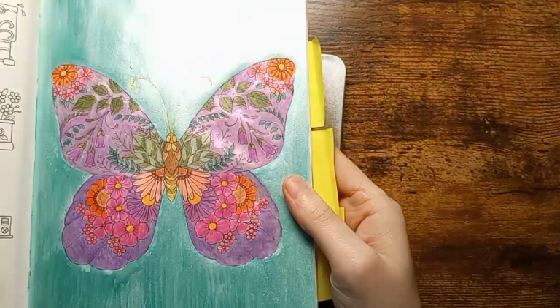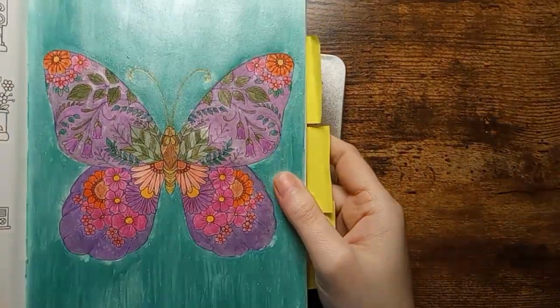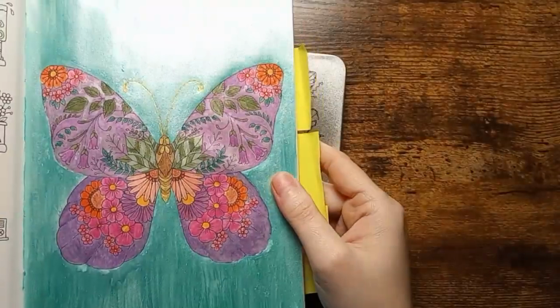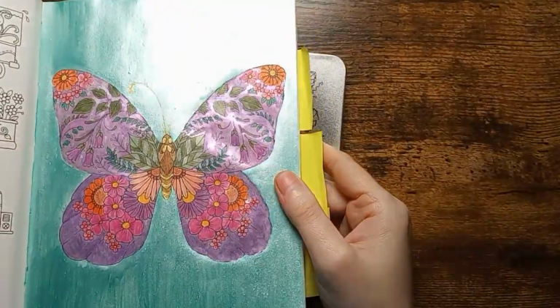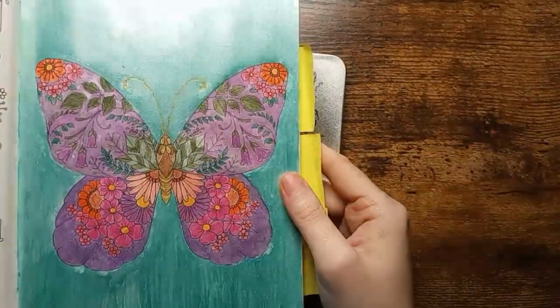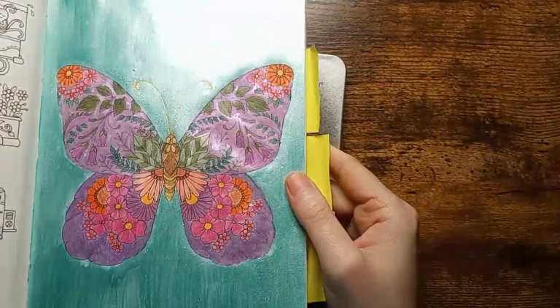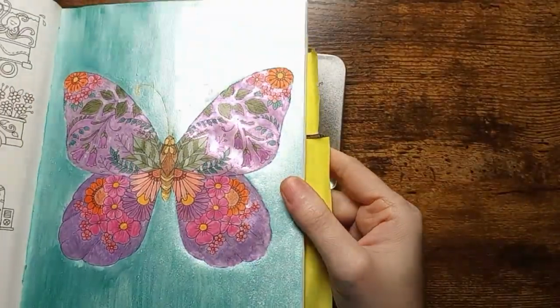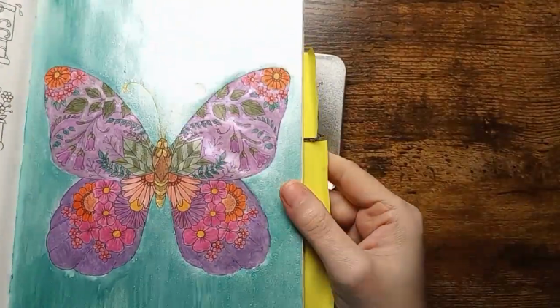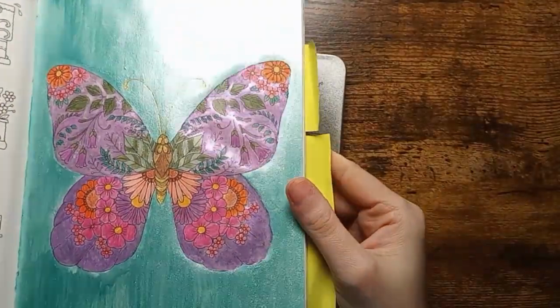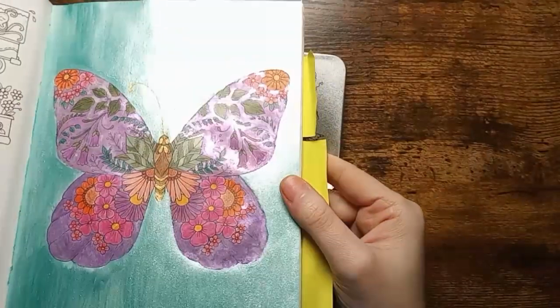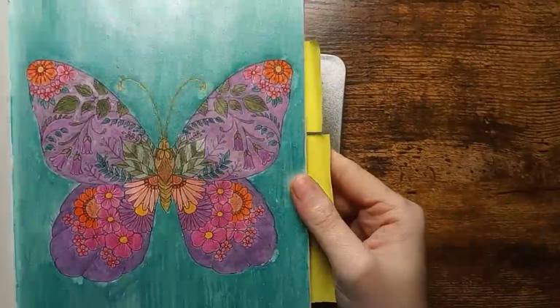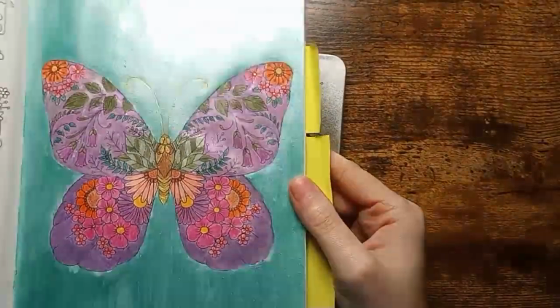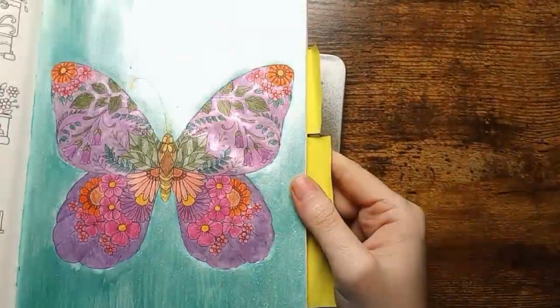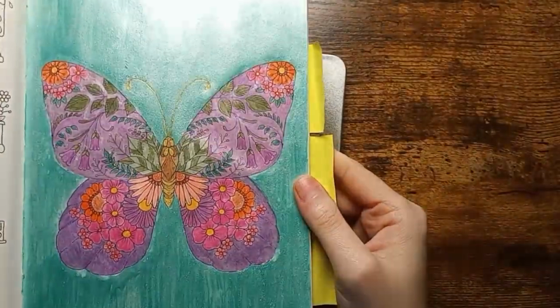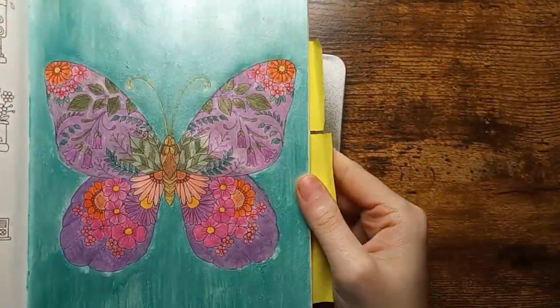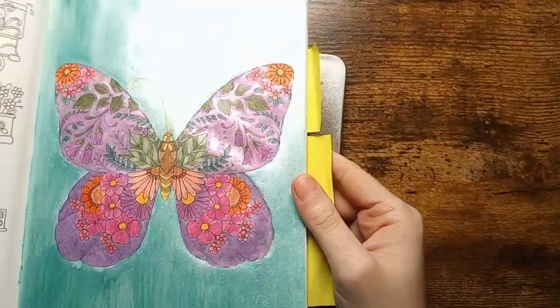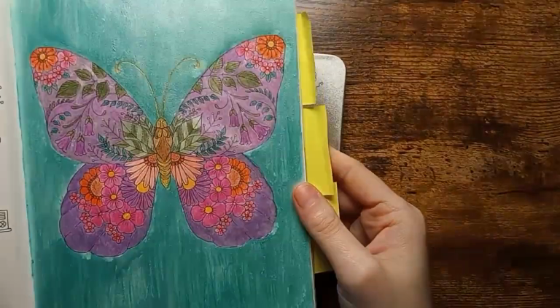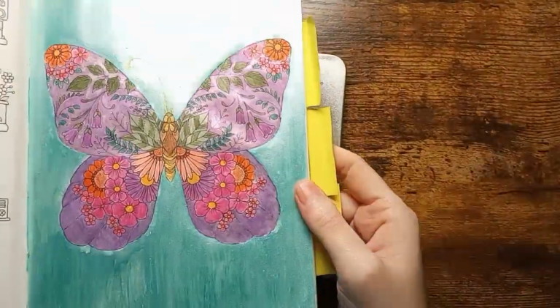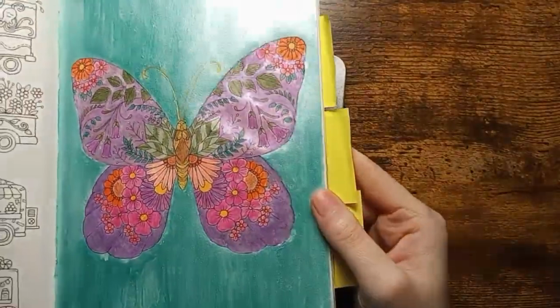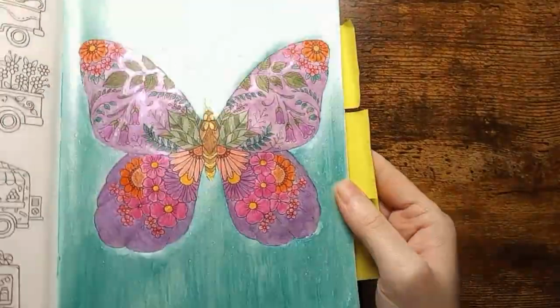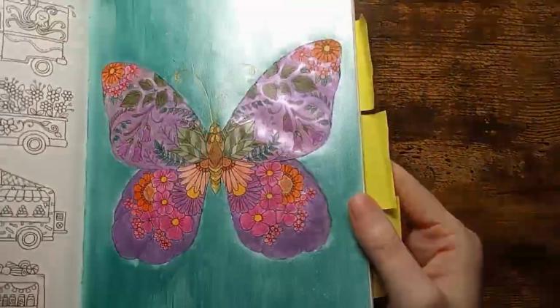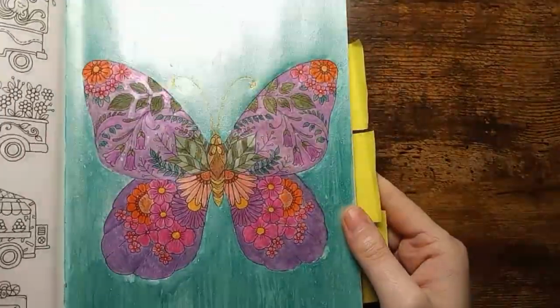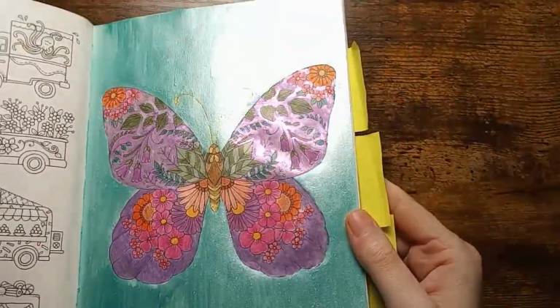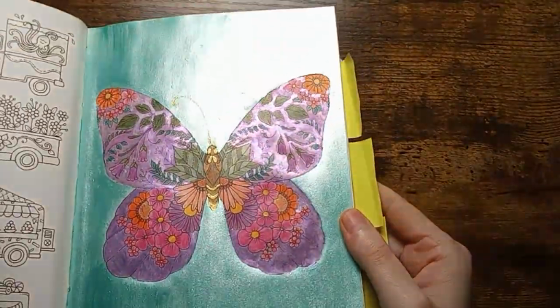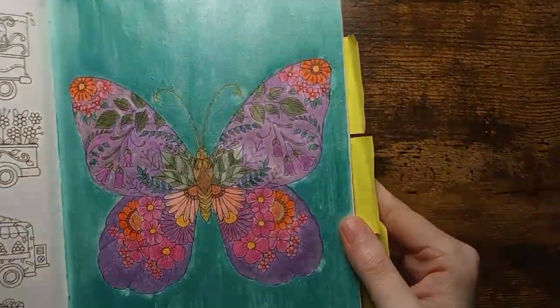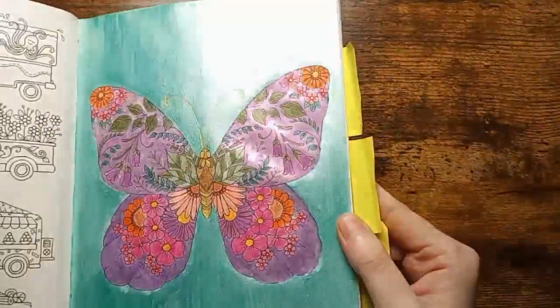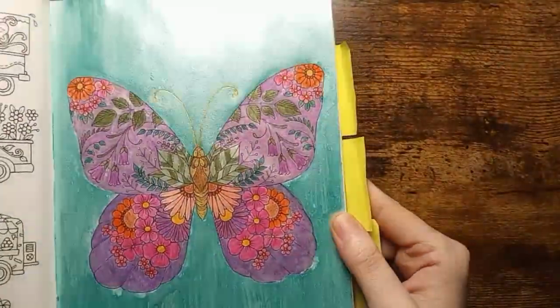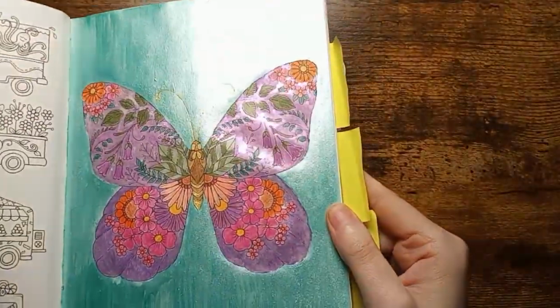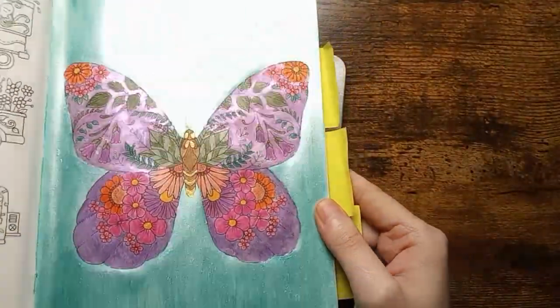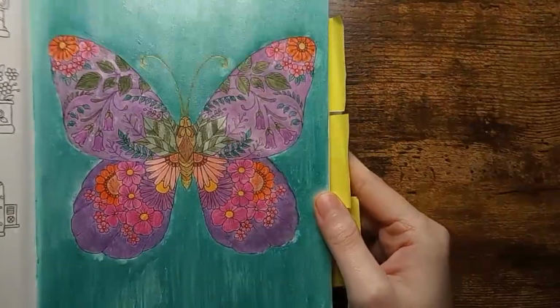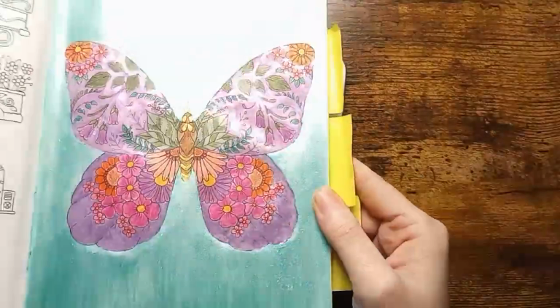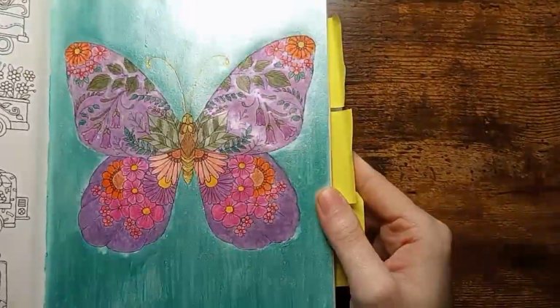Here is the one that I did the butterfly with using the CSY watercolors. That's why I say they're absolutely my favorite — I absolutely love them, they're beautiful.